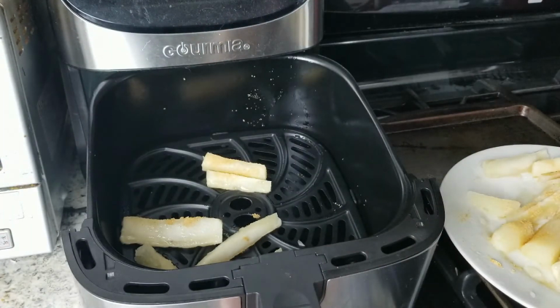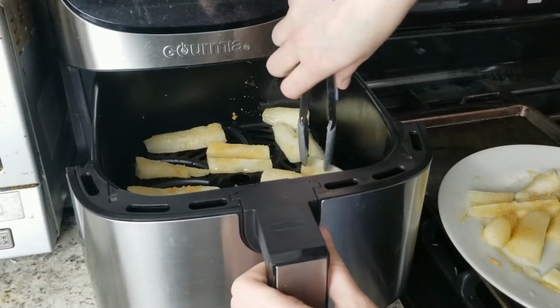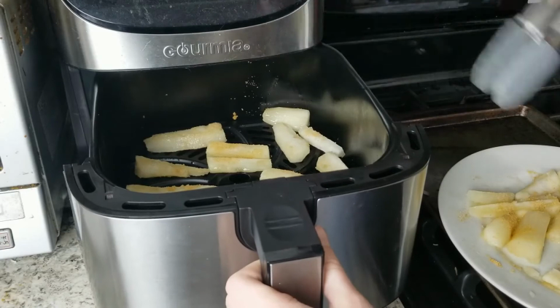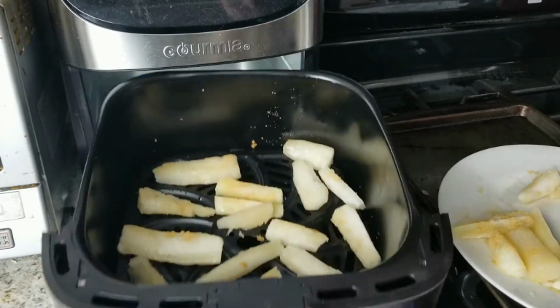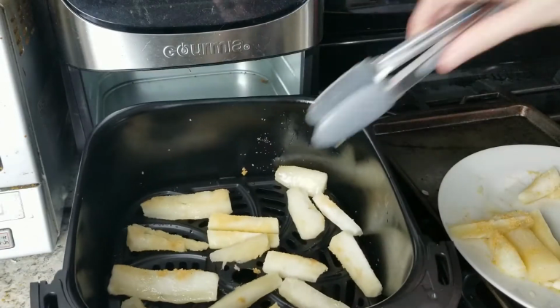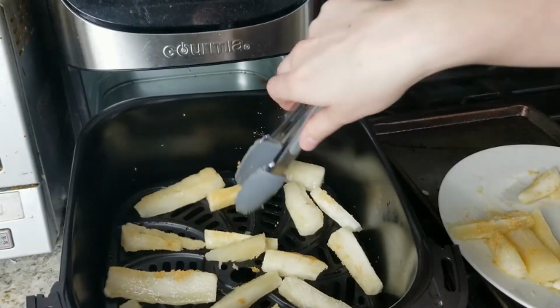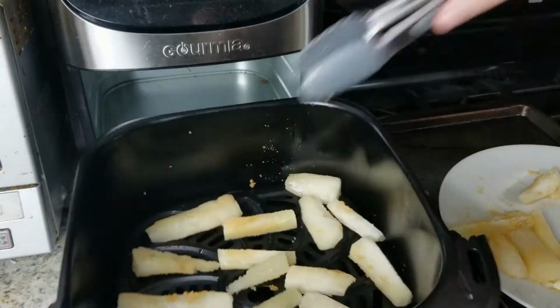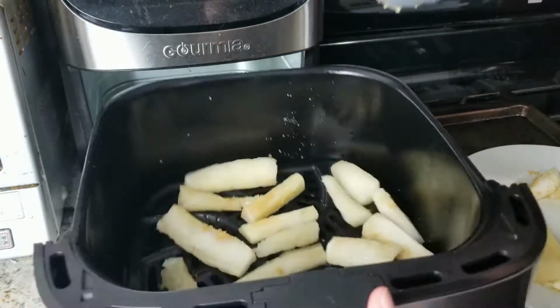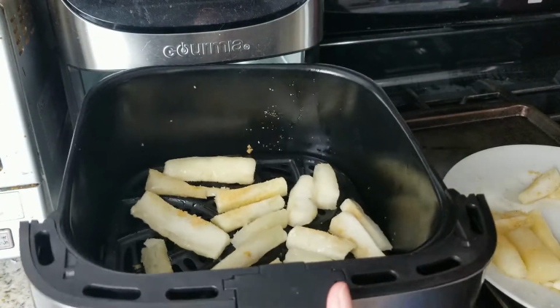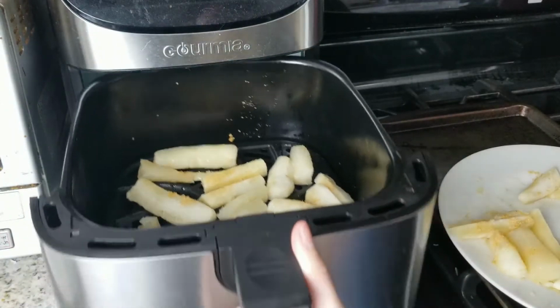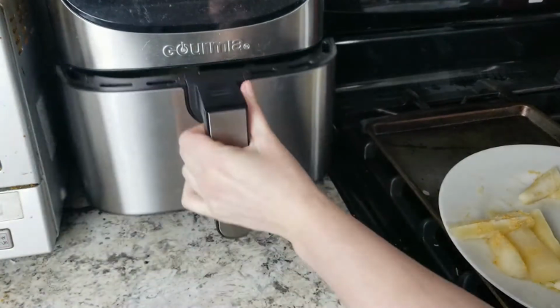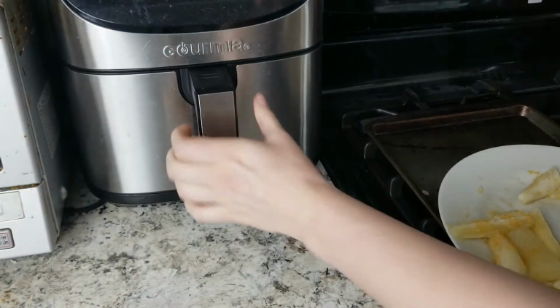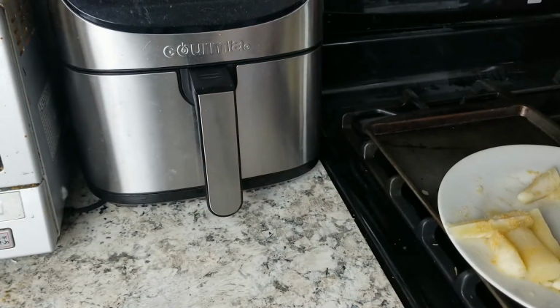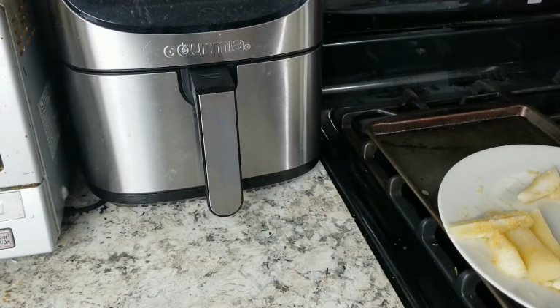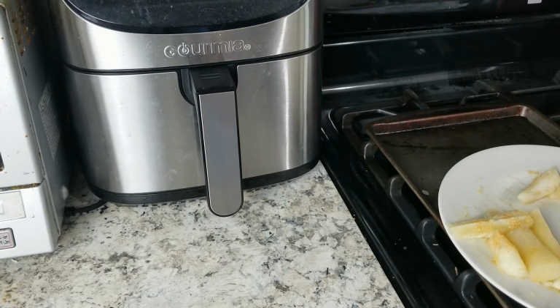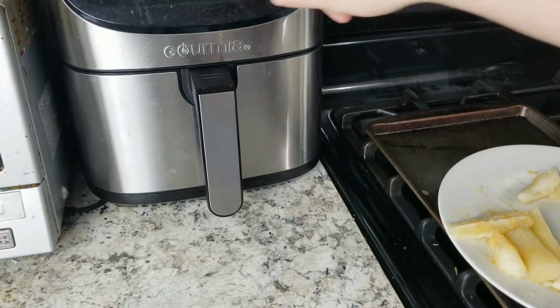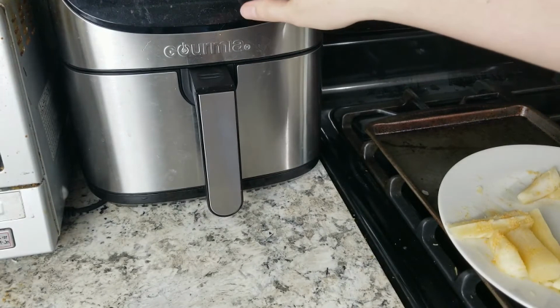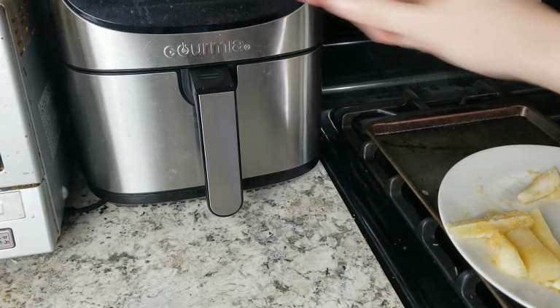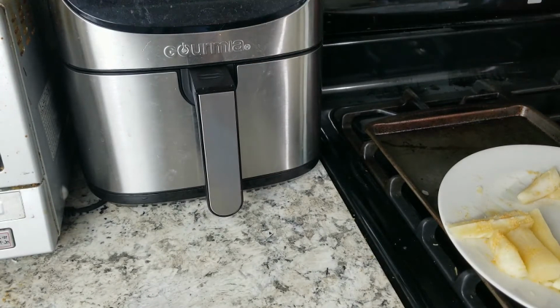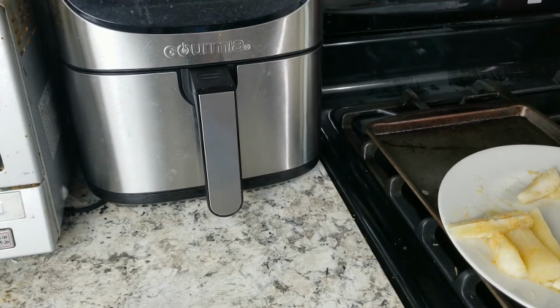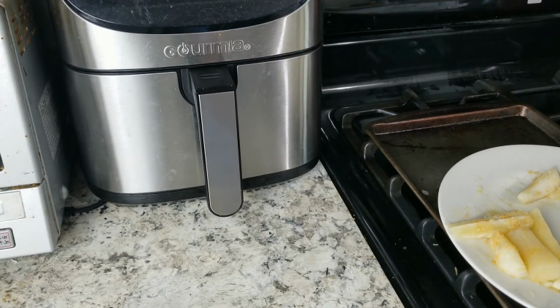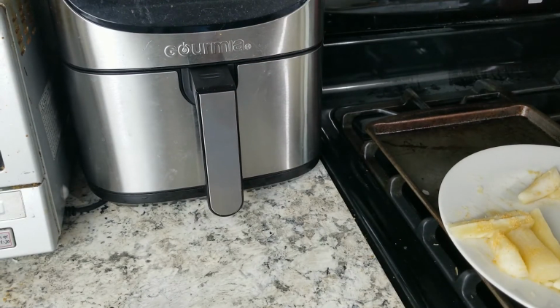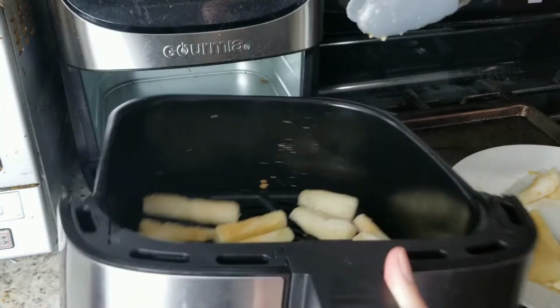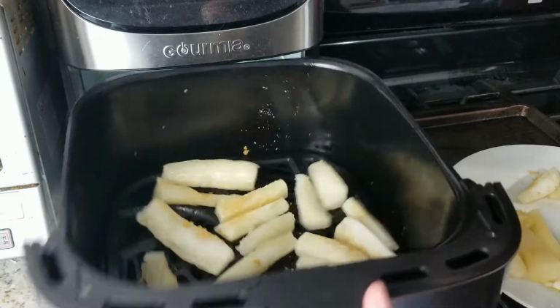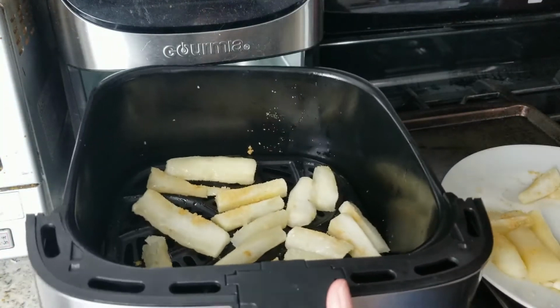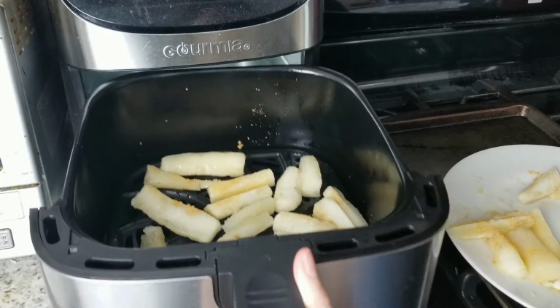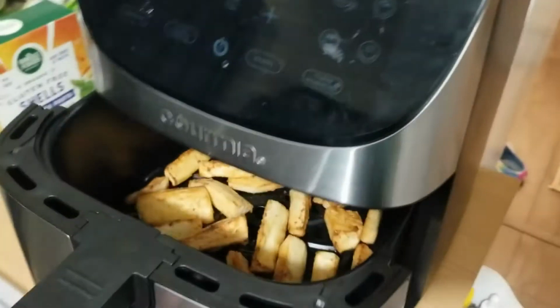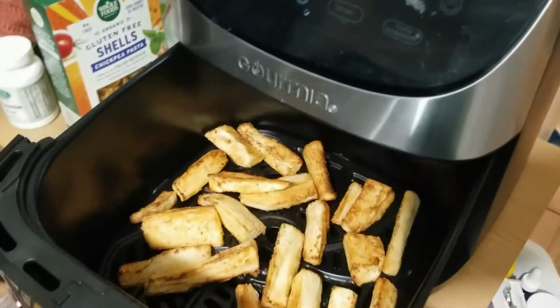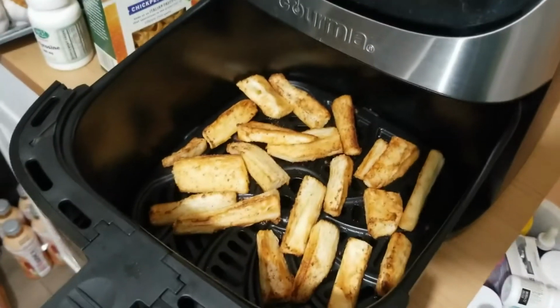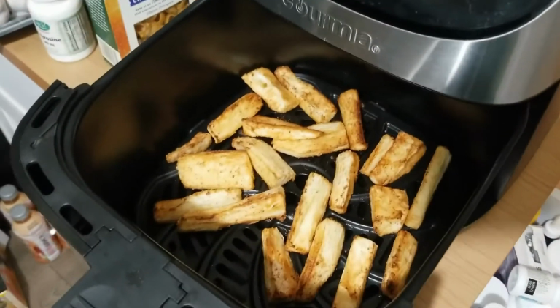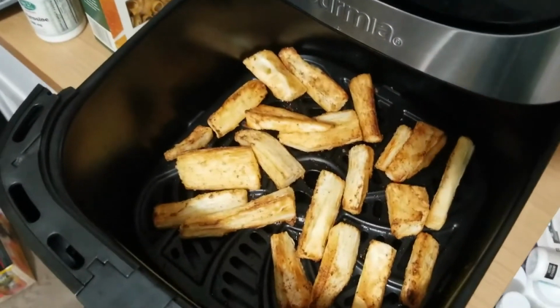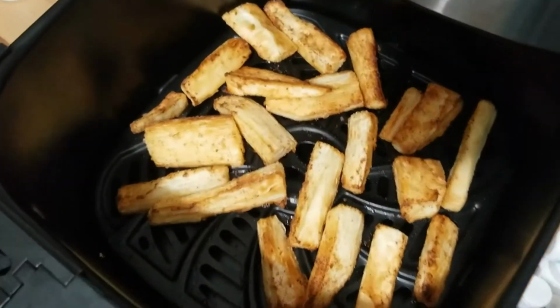If you have a smaller air fryer like me, you may need to do this in two batches. You'll need to cook them for about 14 to 16 minutes in the preheated air fryer, shaking the basket halfway through, and then removing them once golden brown and crispy.